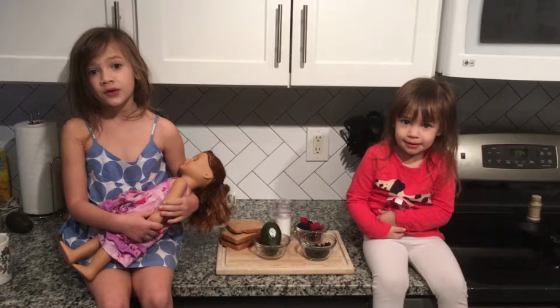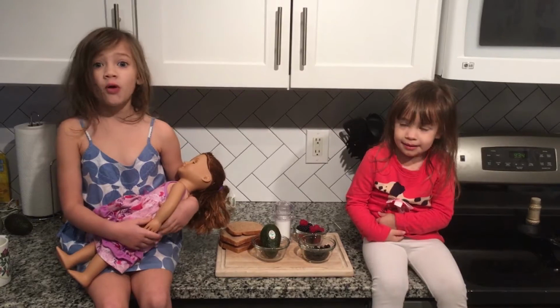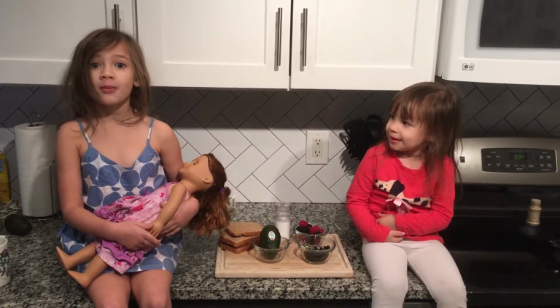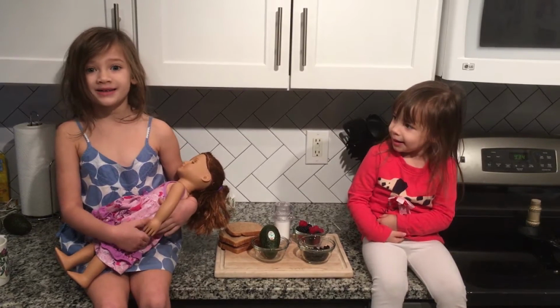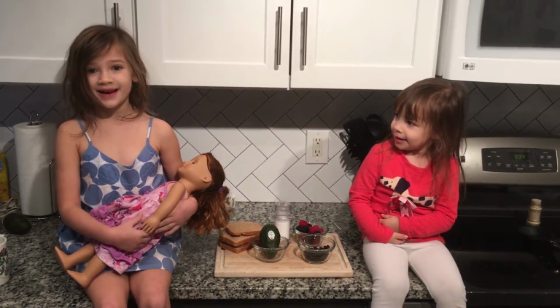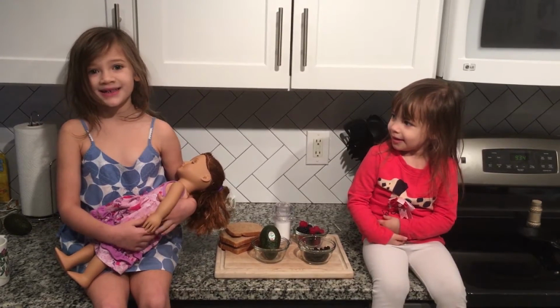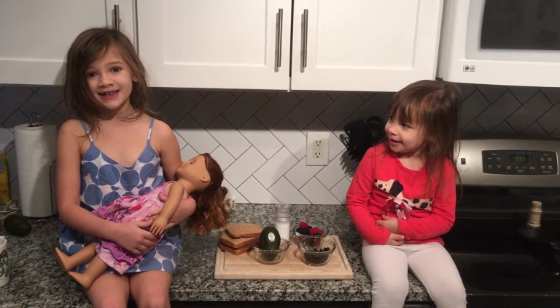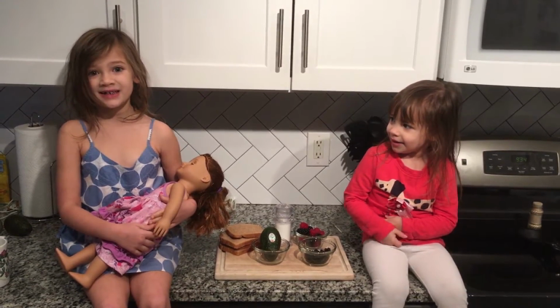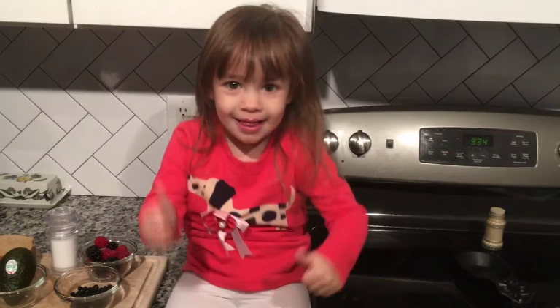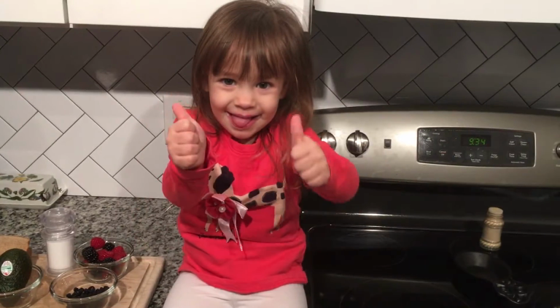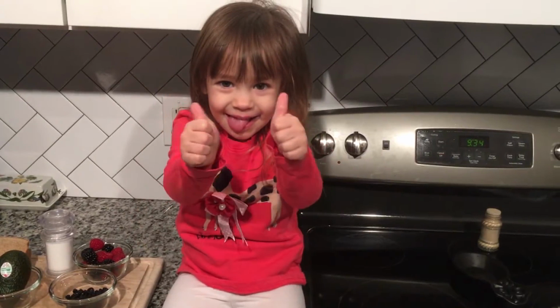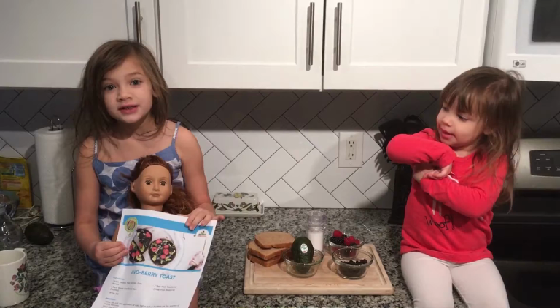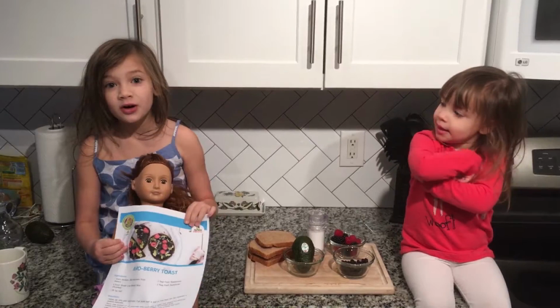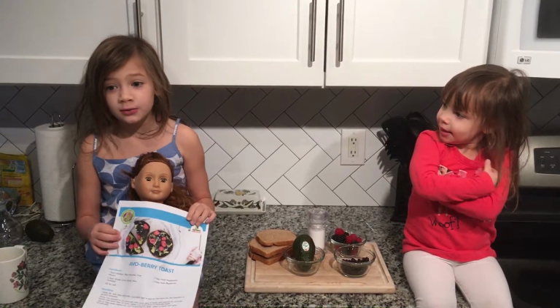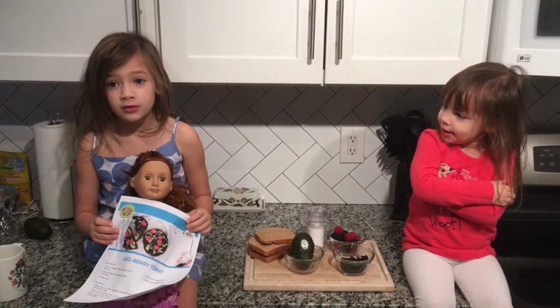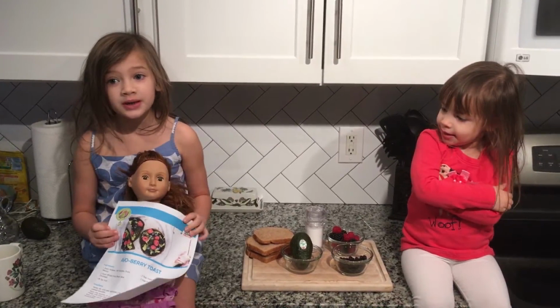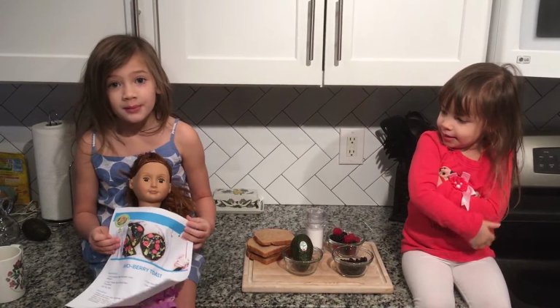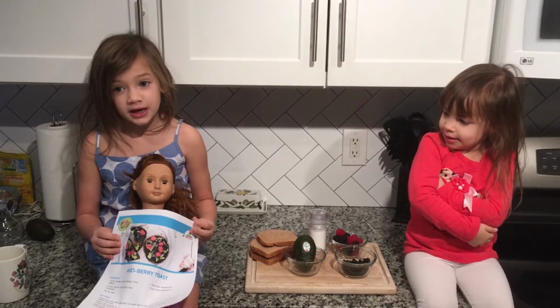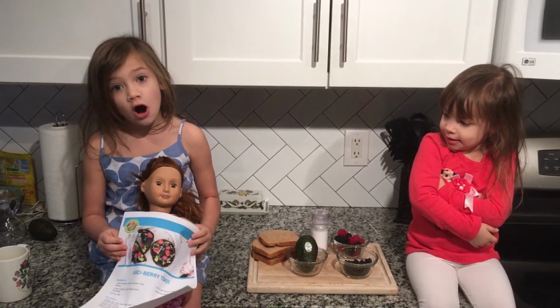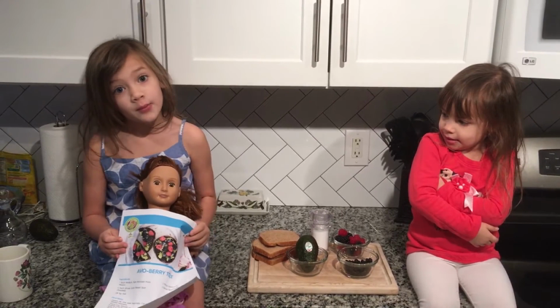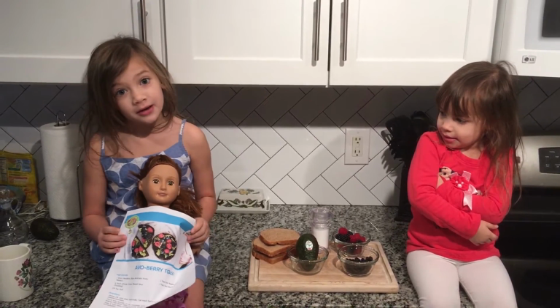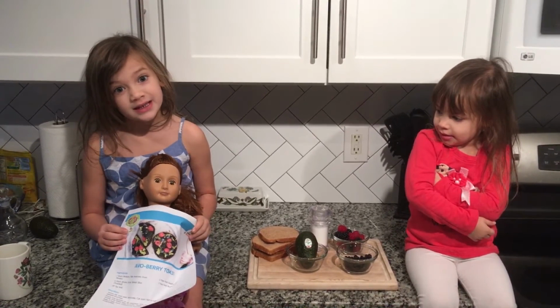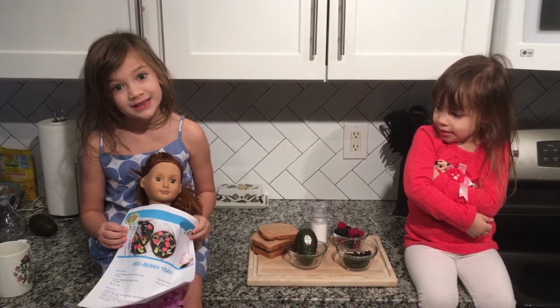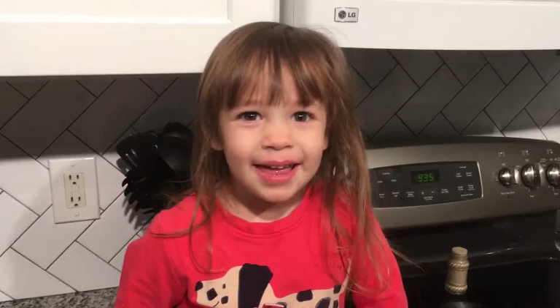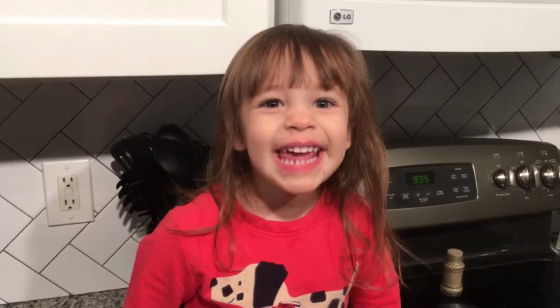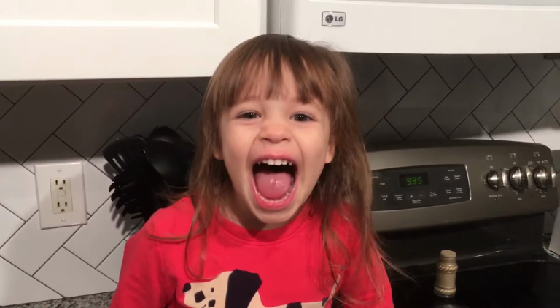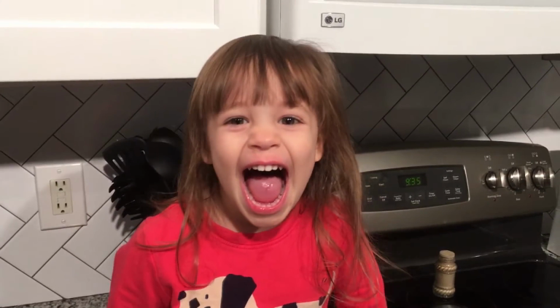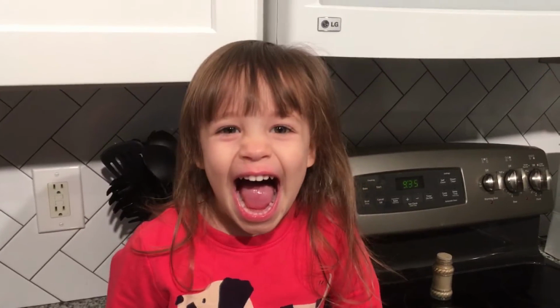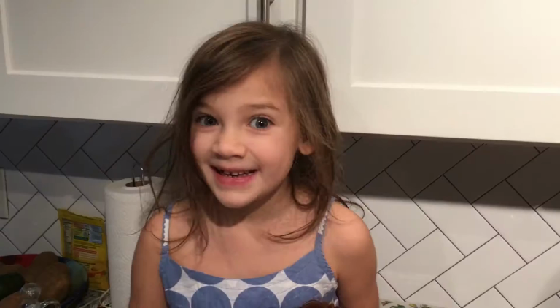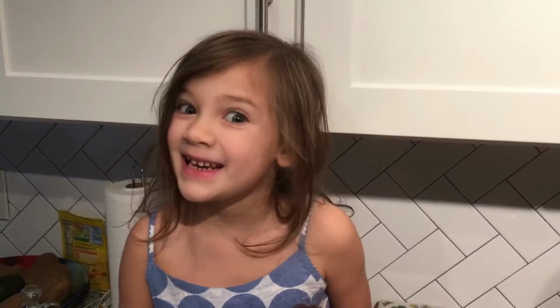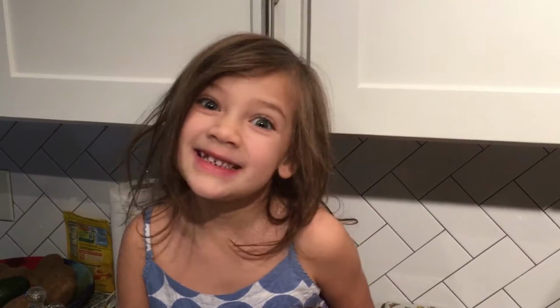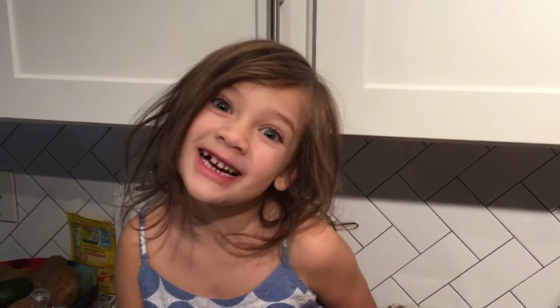Welcome back to Kelly's Kitchen. This morning we will be making all the berry toasts. Yeah! Let's get started.